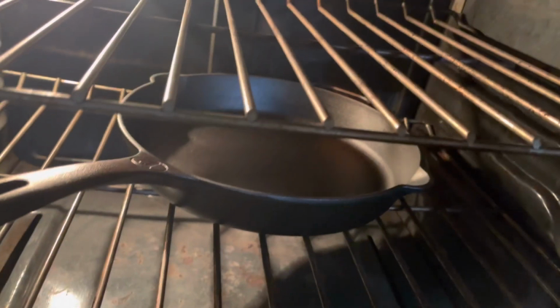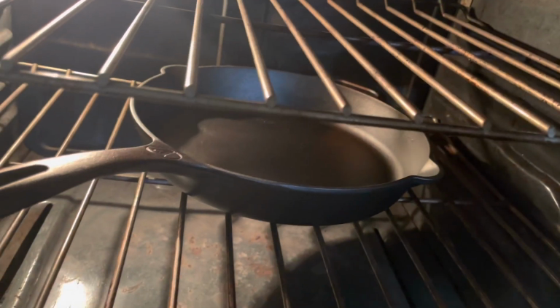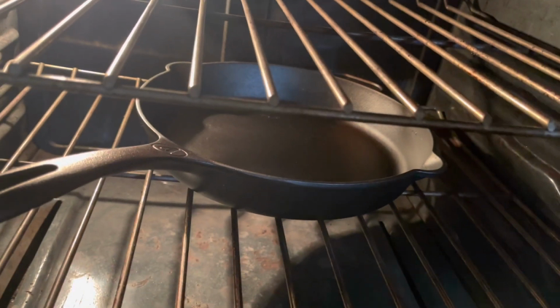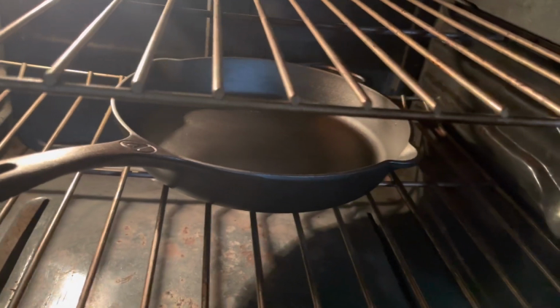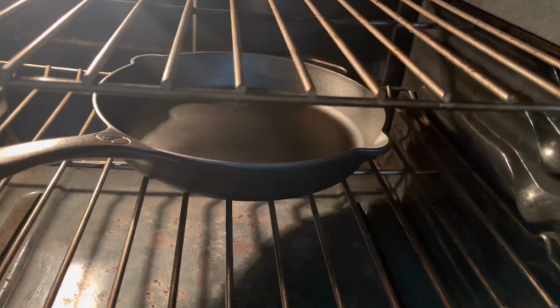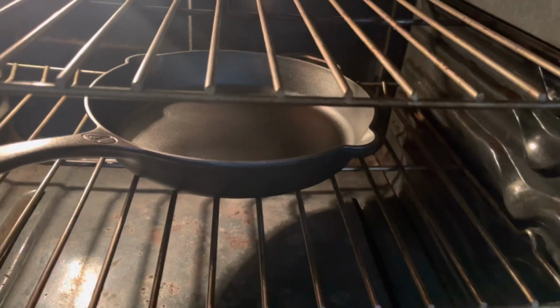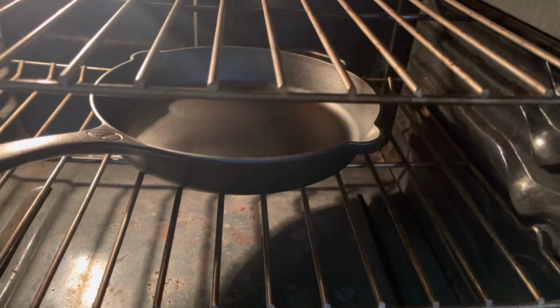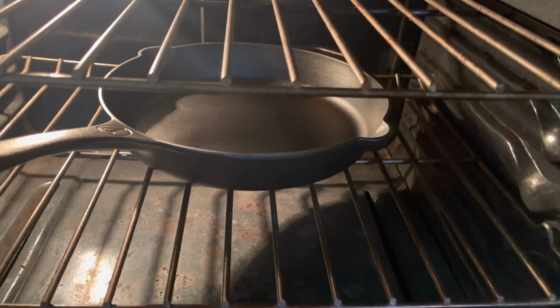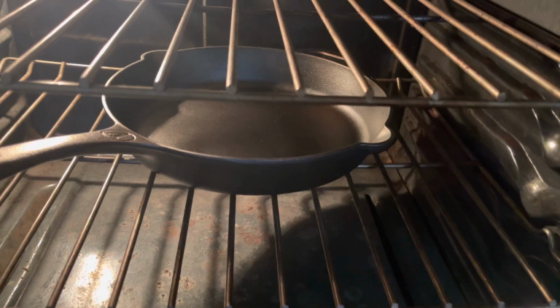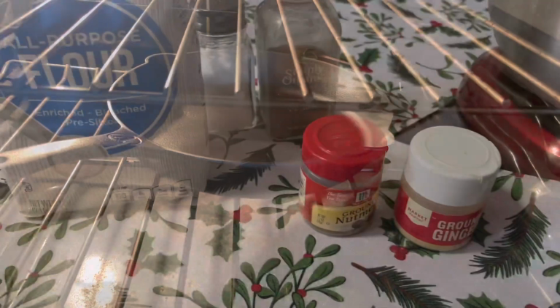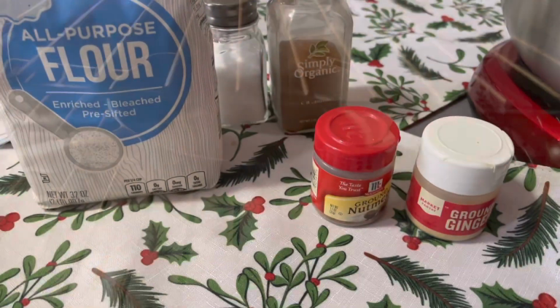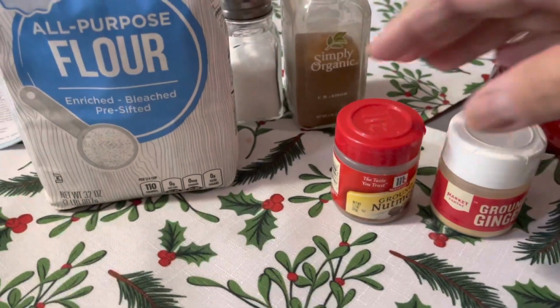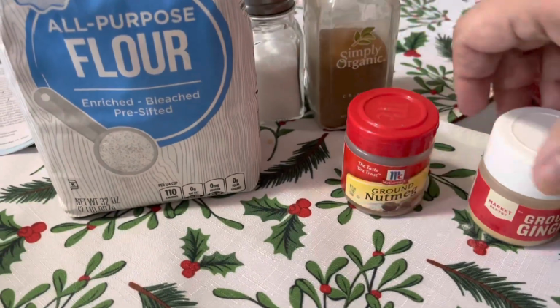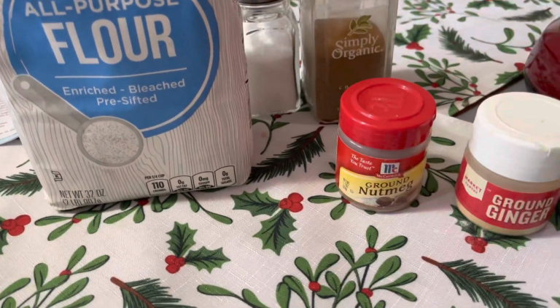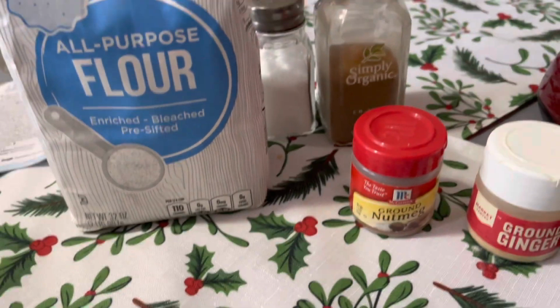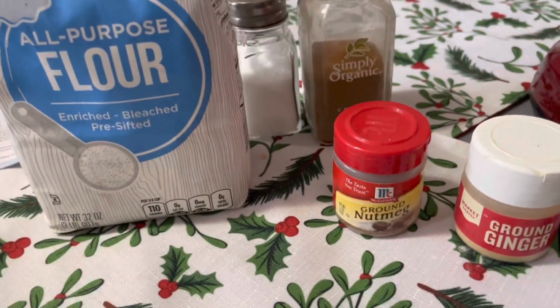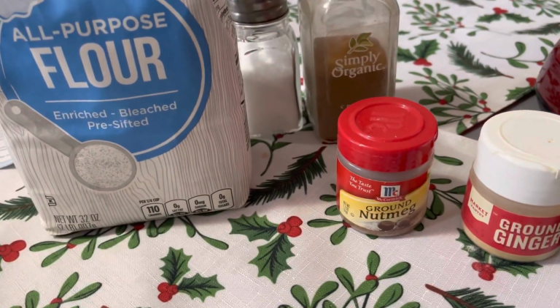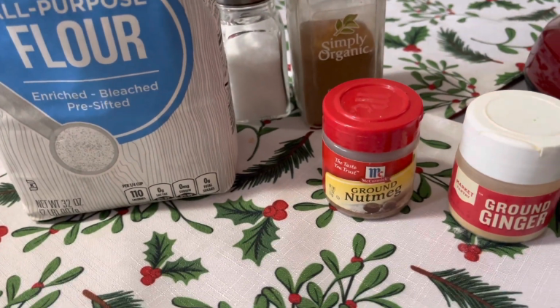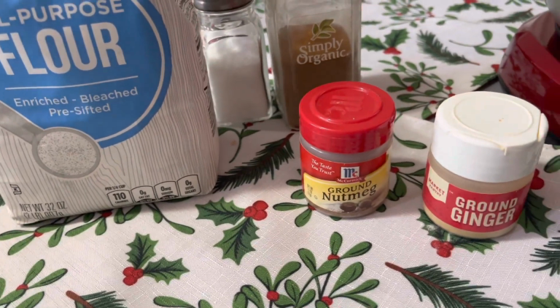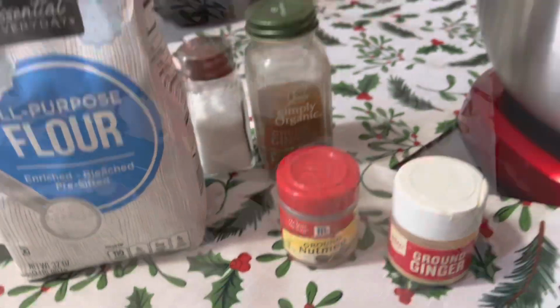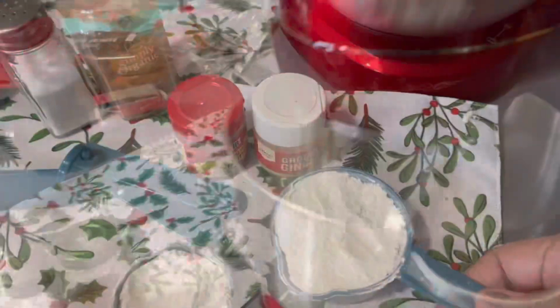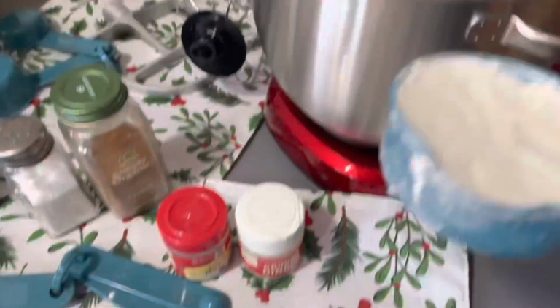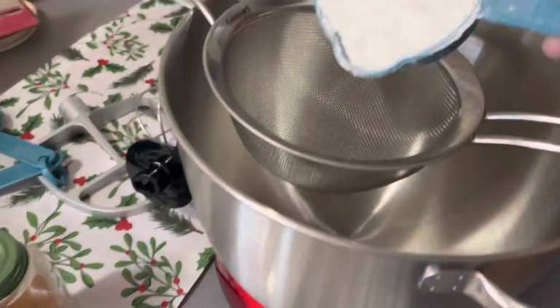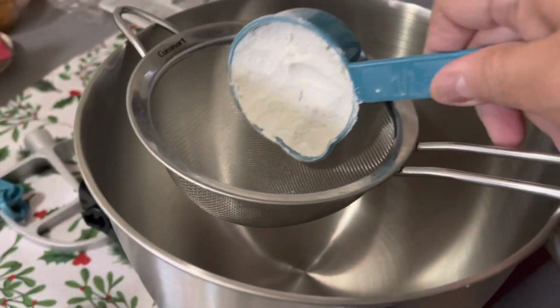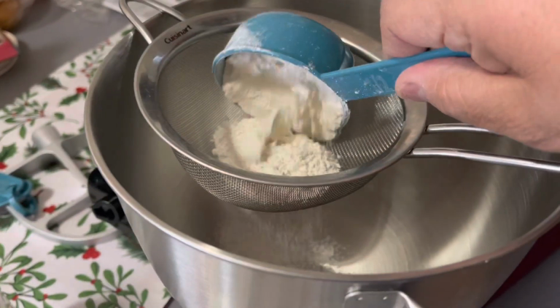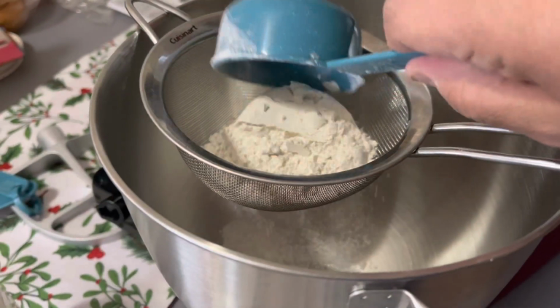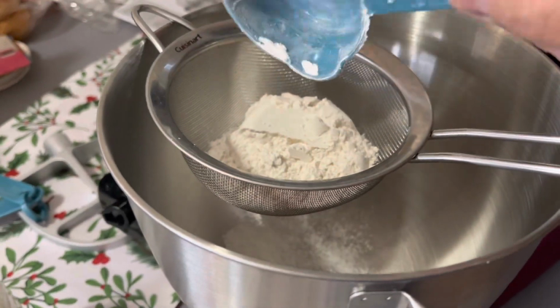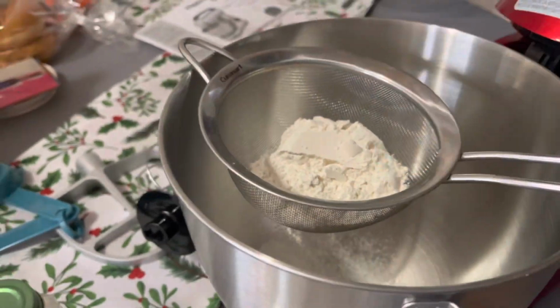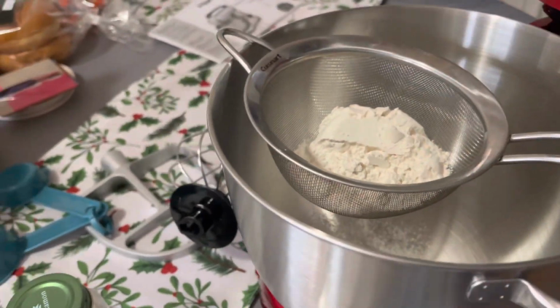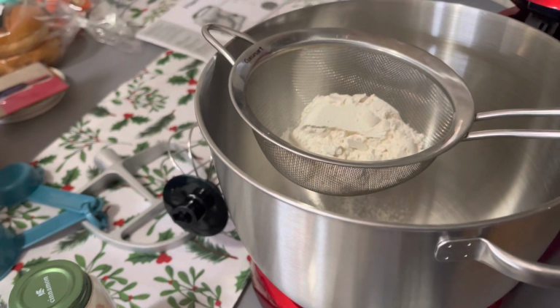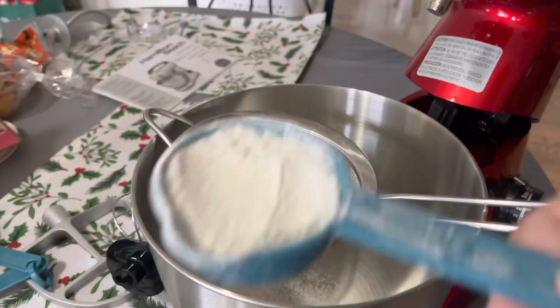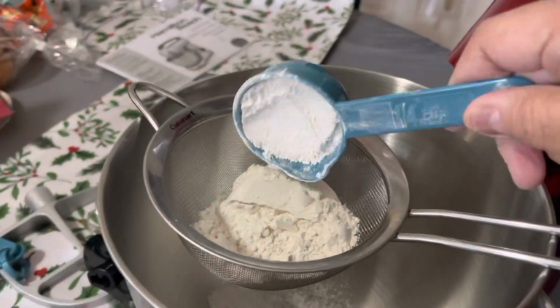I made it in my cast iron skillet. I preheated the oven at 400 degrees and I put the skillet in there to get hot. Then we're going to put together all the dry ingredients in the mixer through the sieve. I always sift my flour.